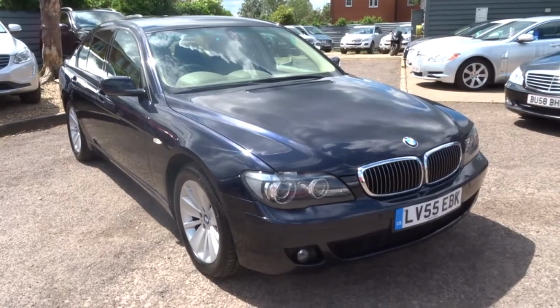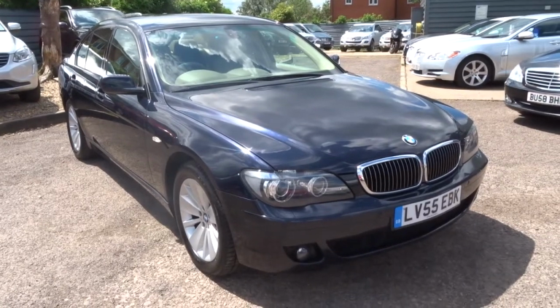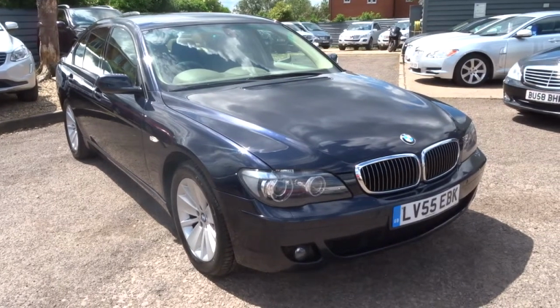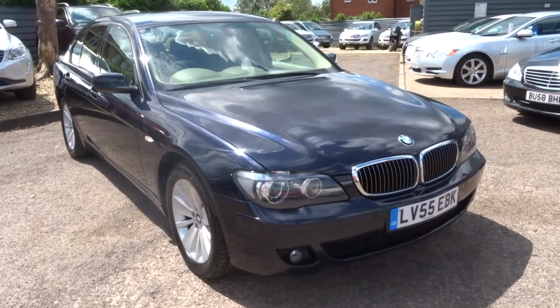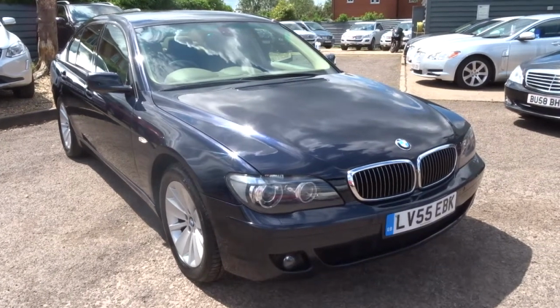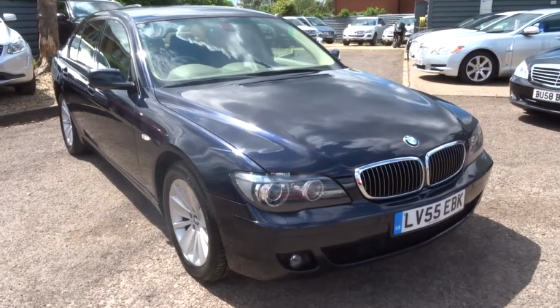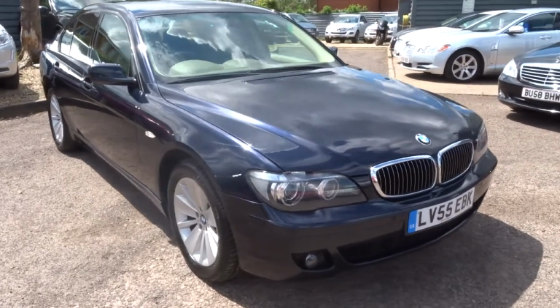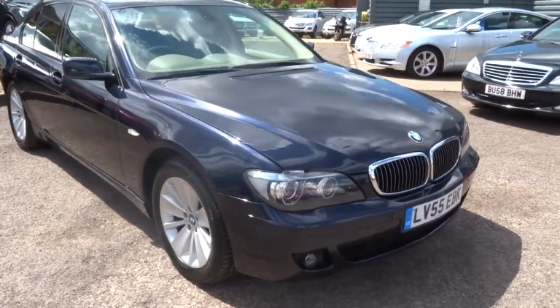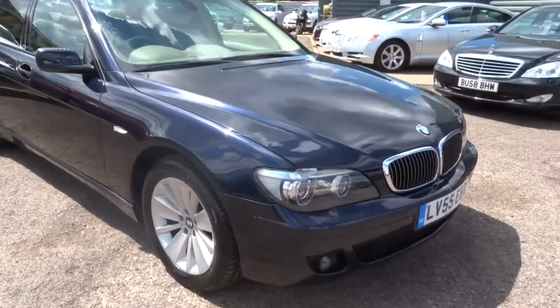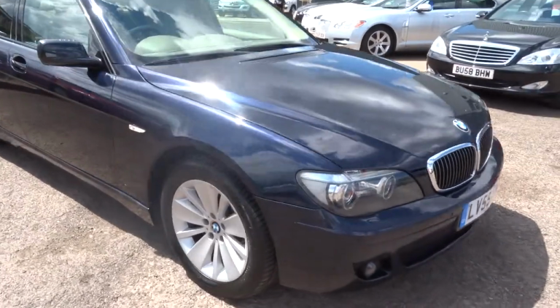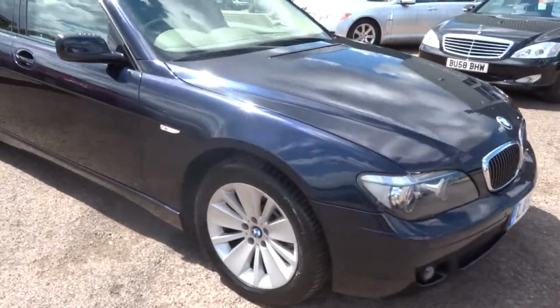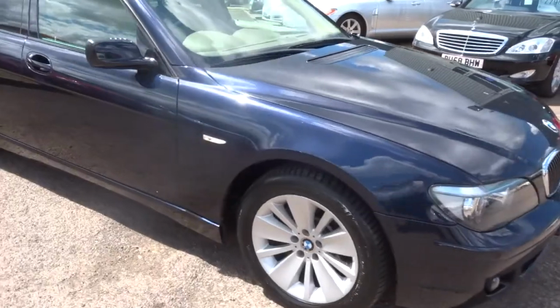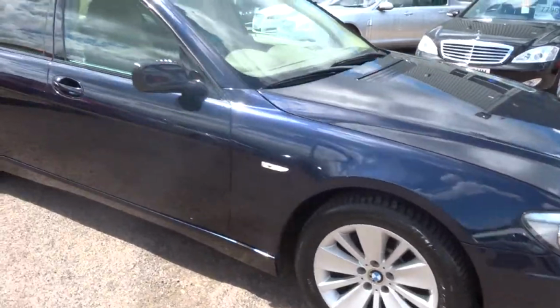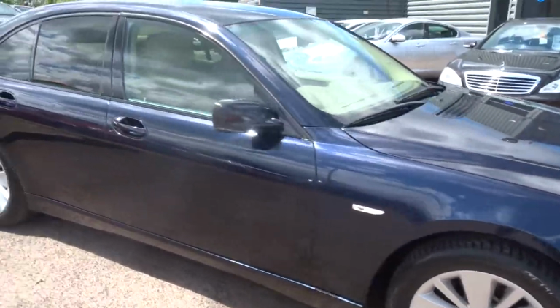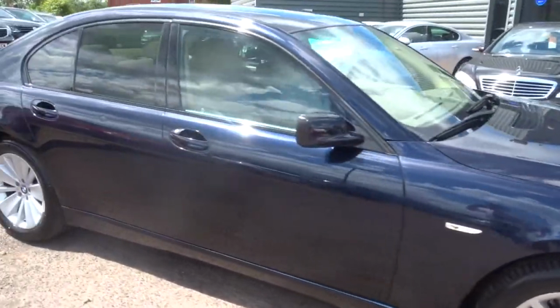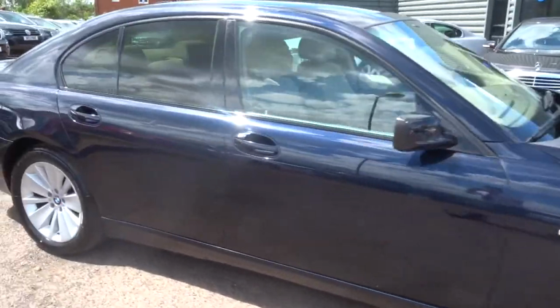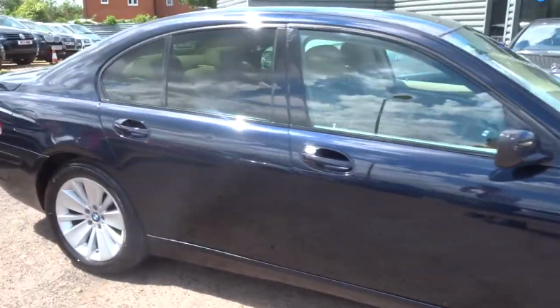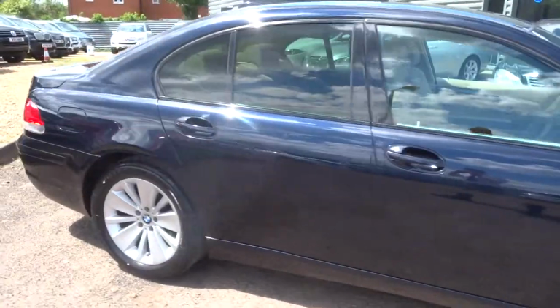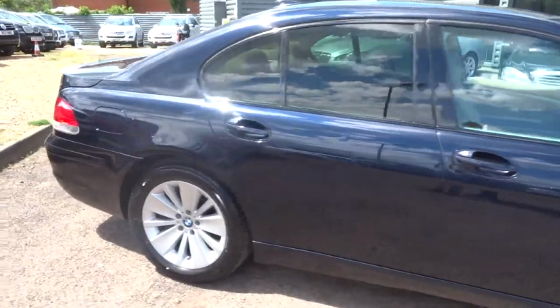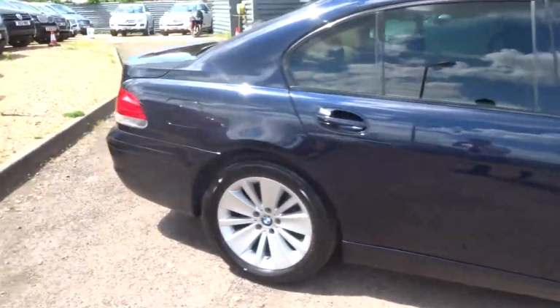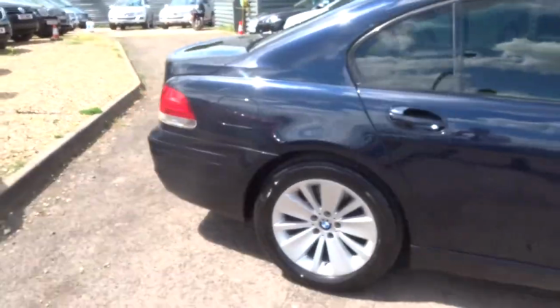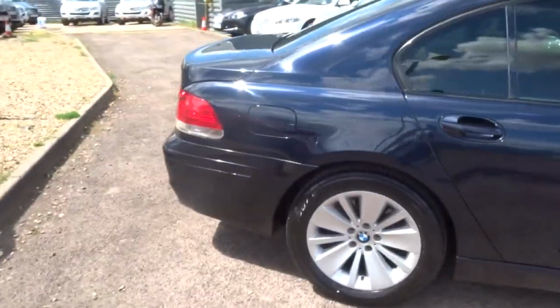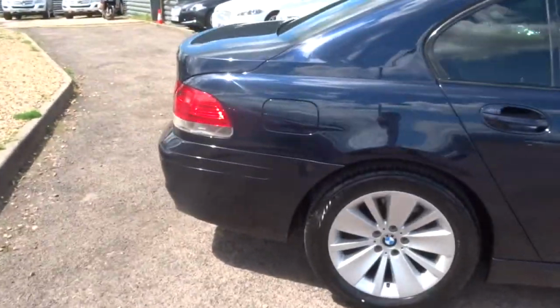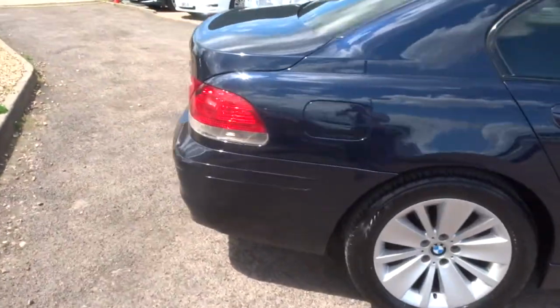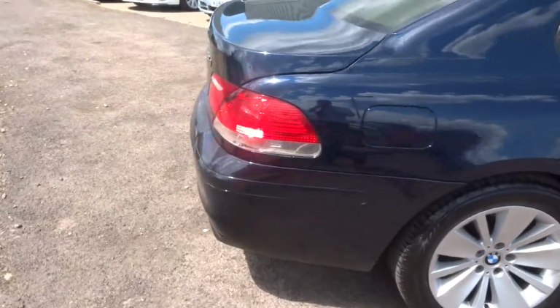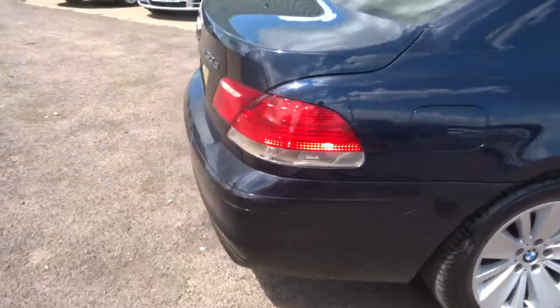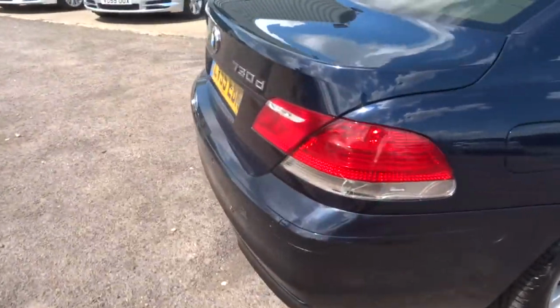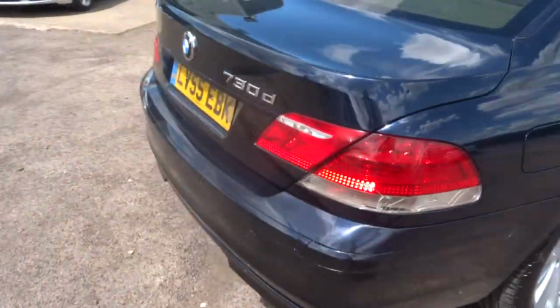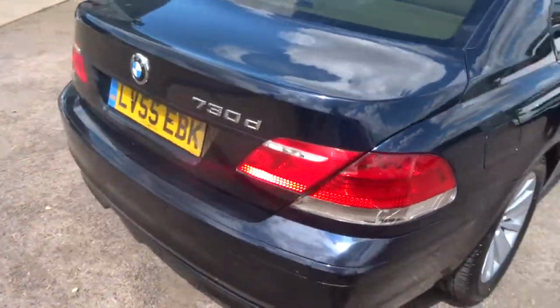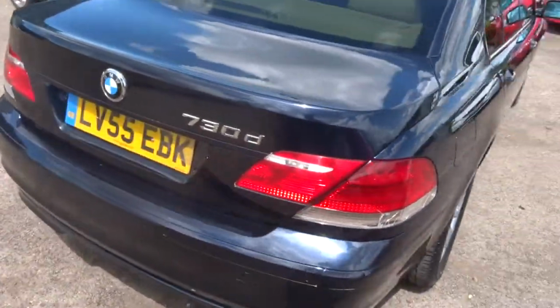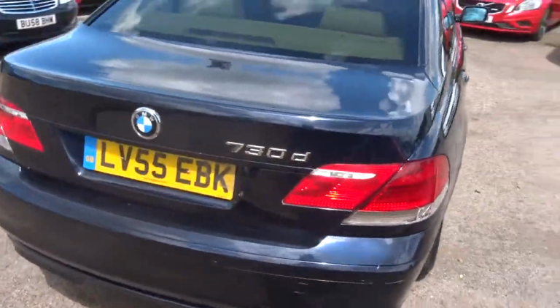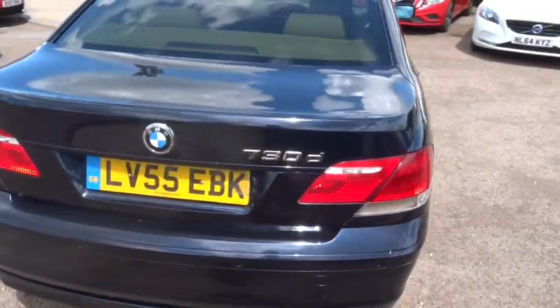Welcome to Country Car, my name is Tom. Here we have a gorgeous BMW 7 Series. This car came in part exchange. It's got a very good amount of spec on the car.